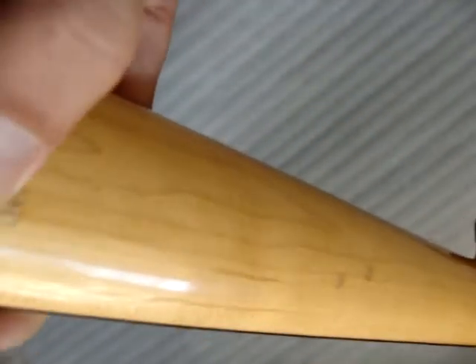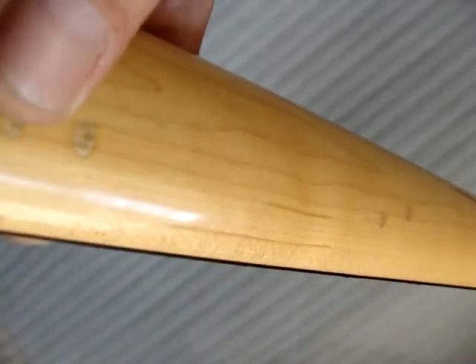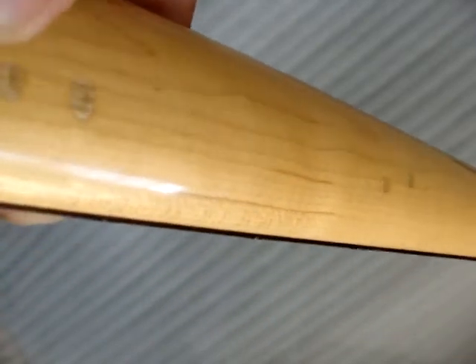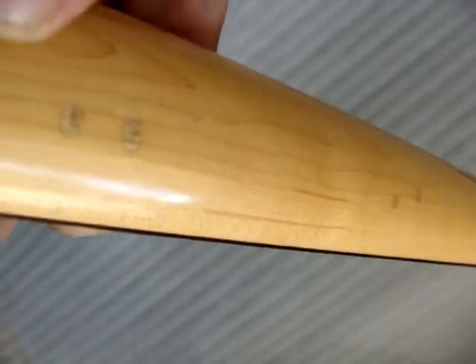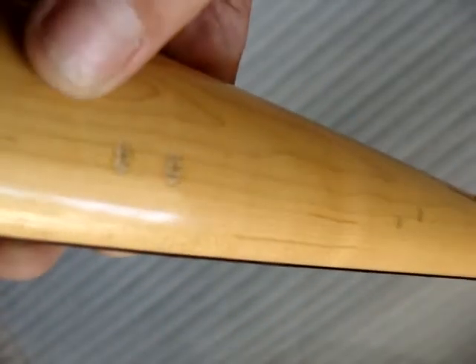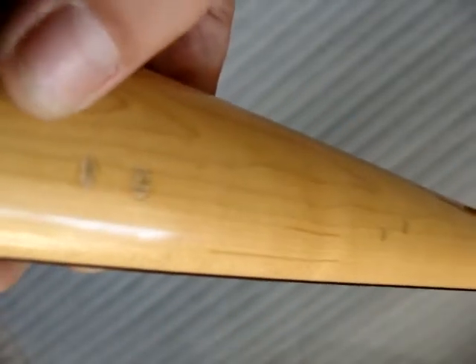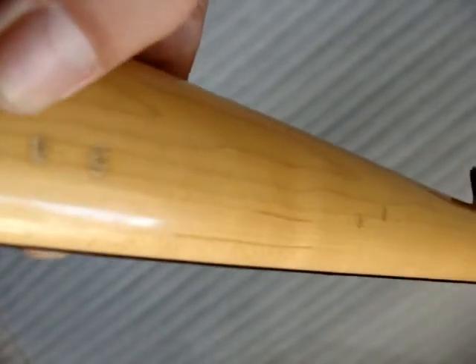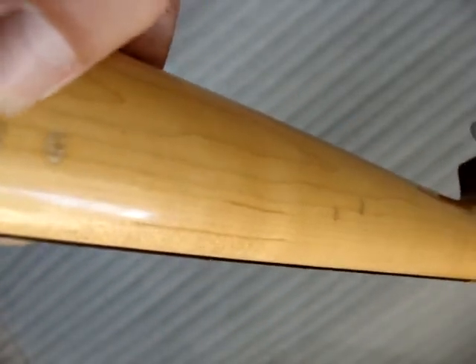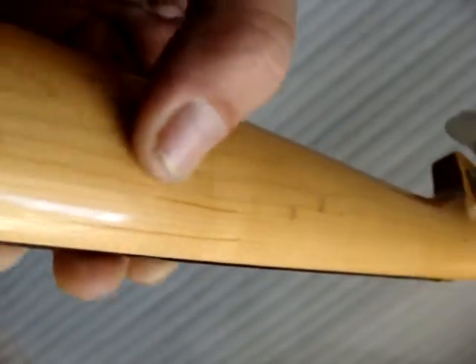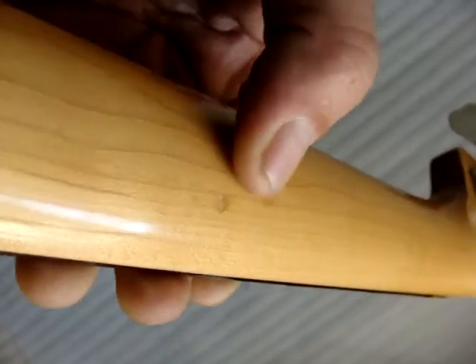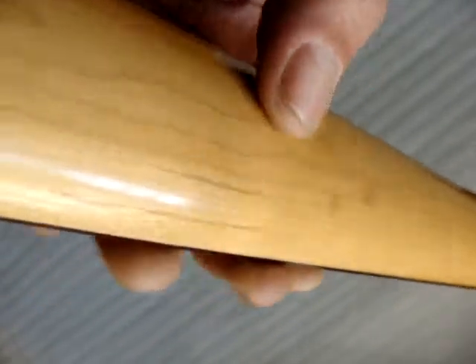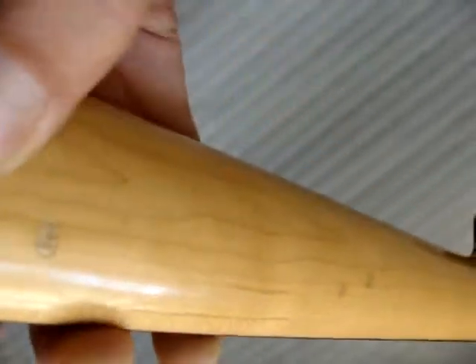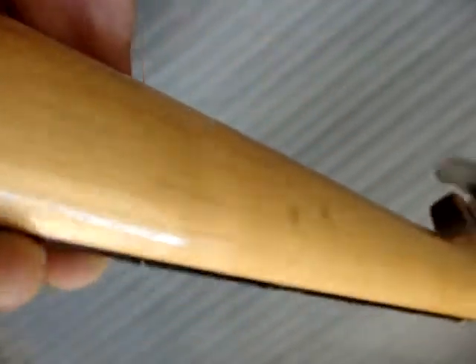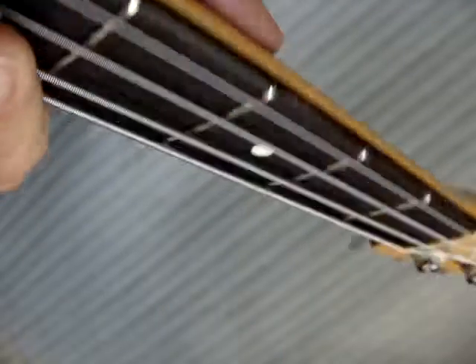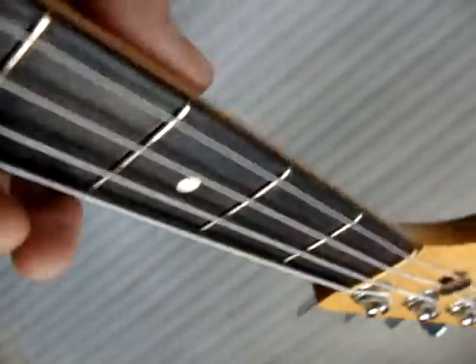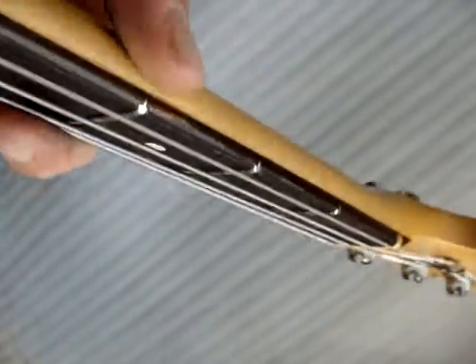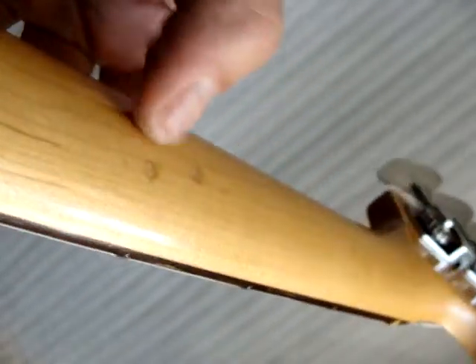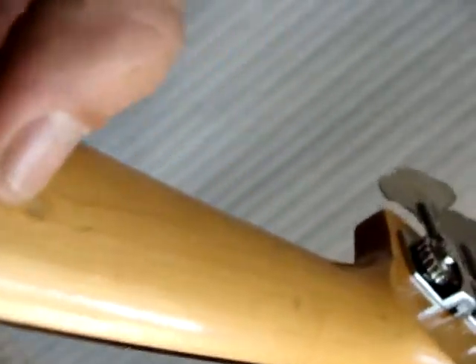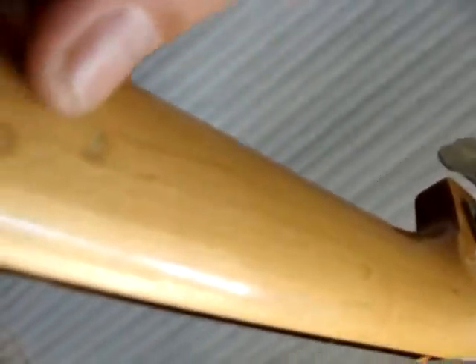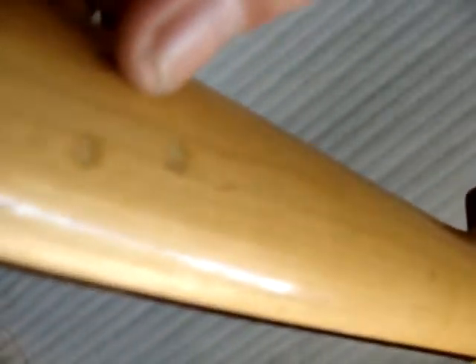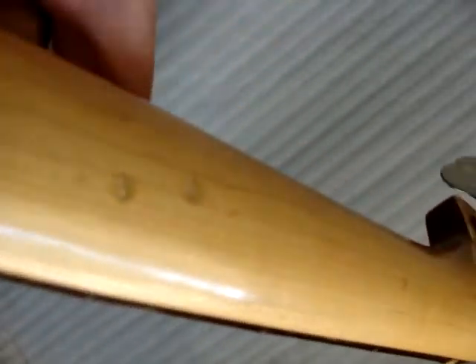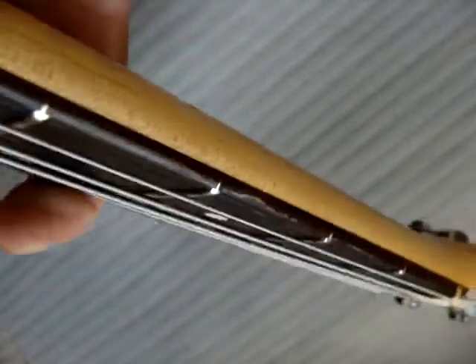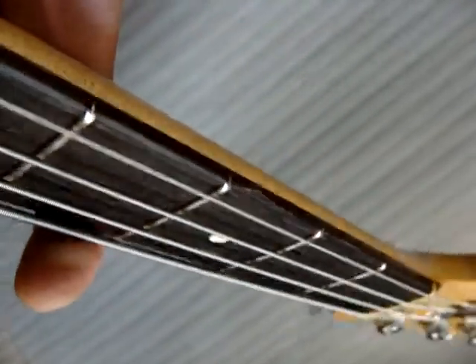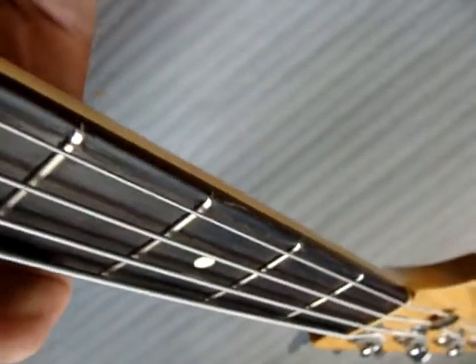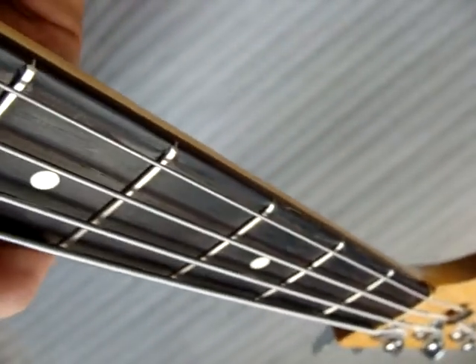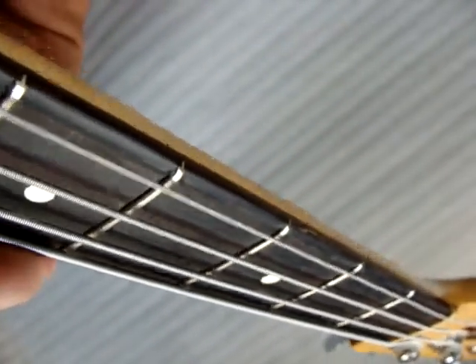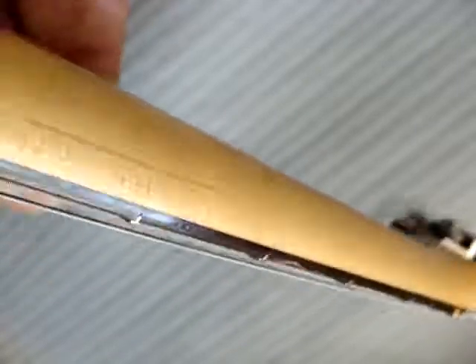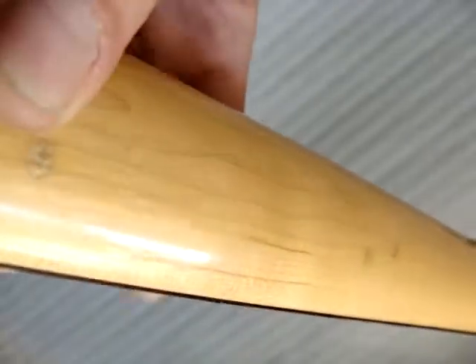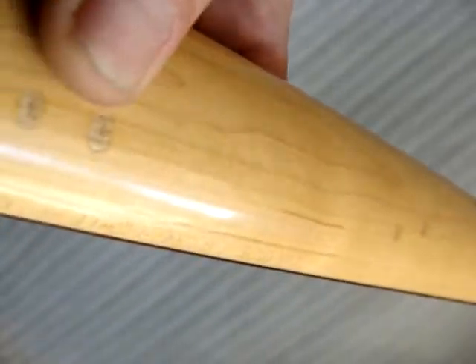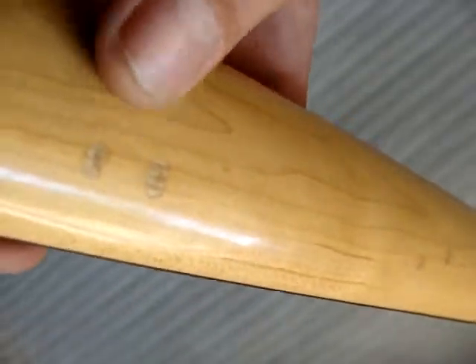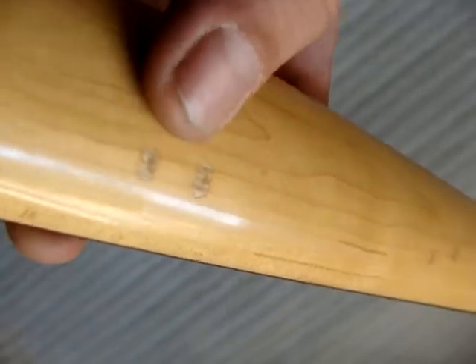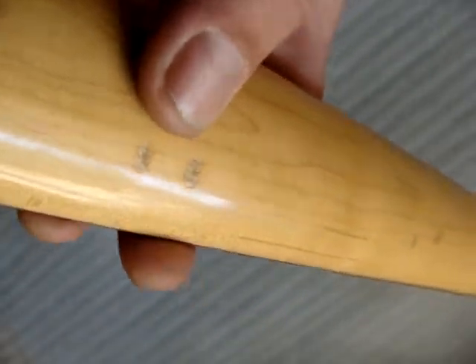And here's a couple more. This is behind the third fret. This is behind the sixth fret space right here.